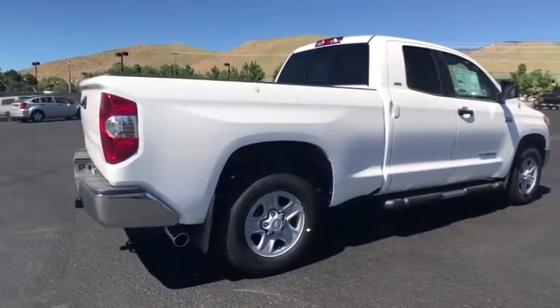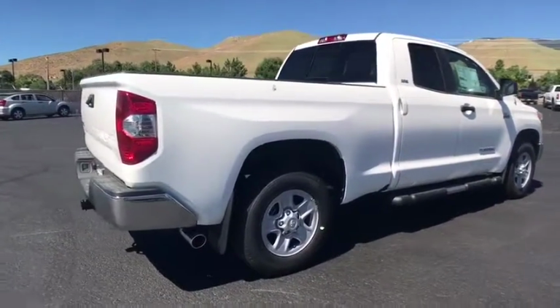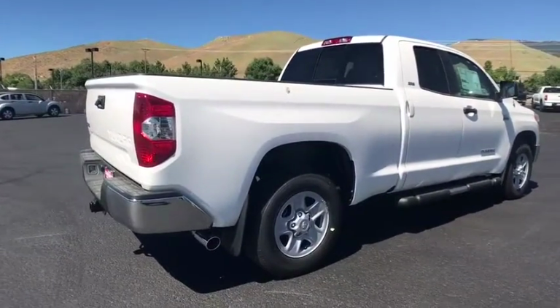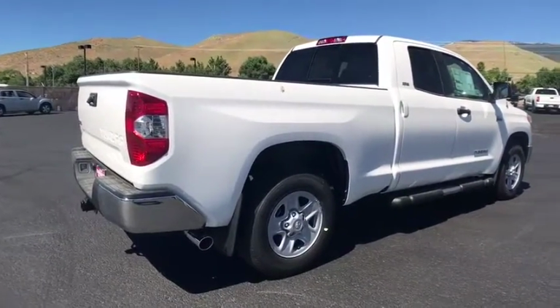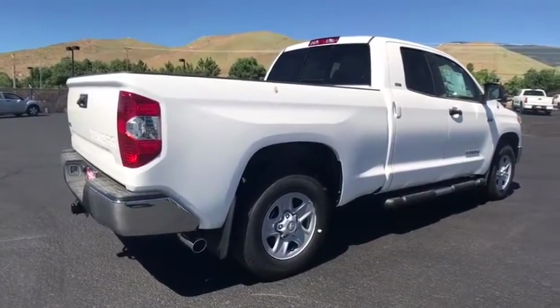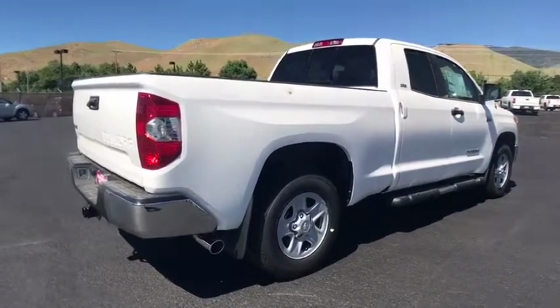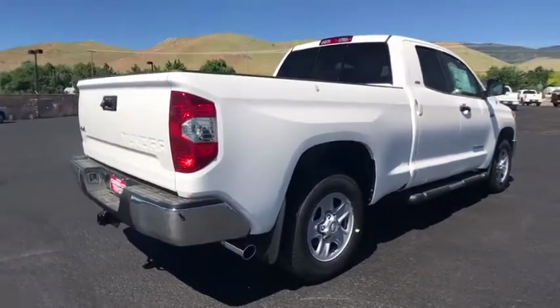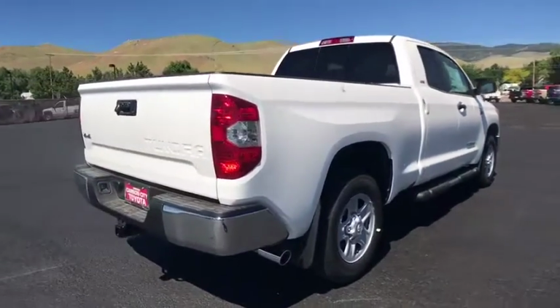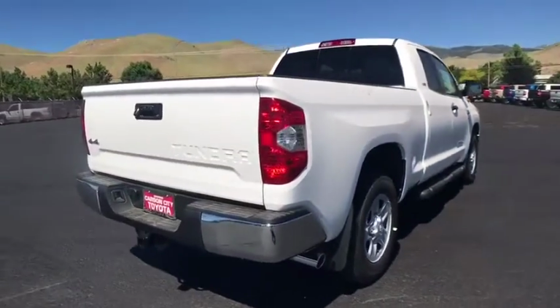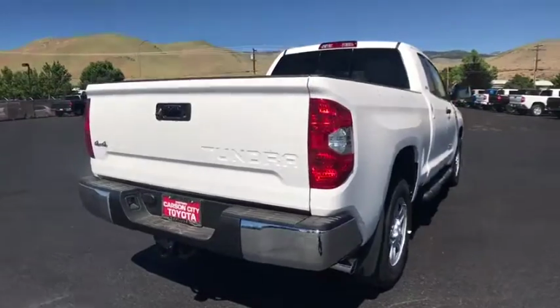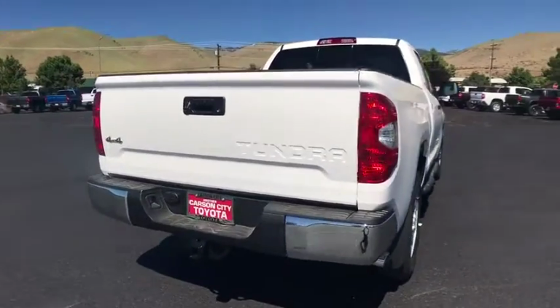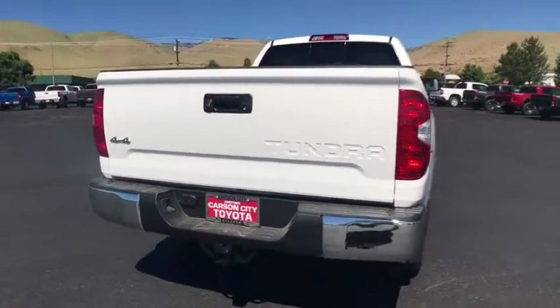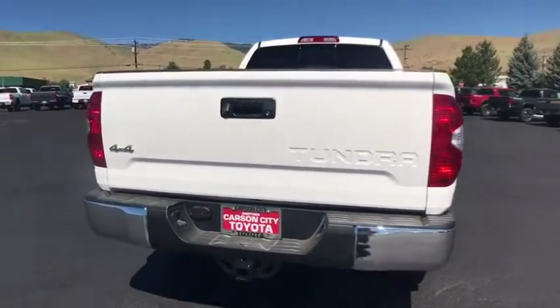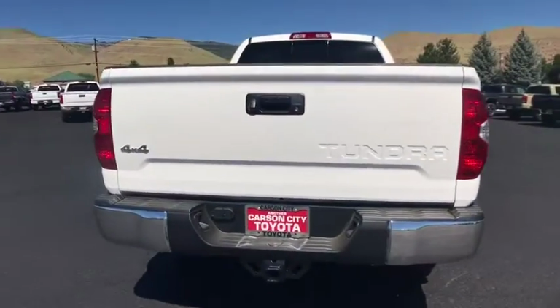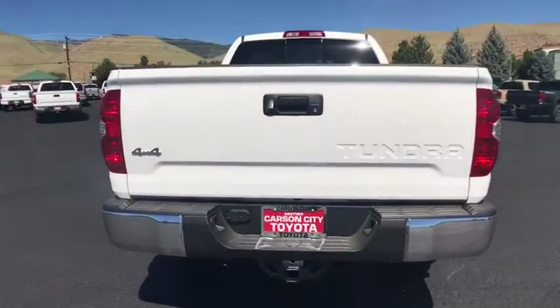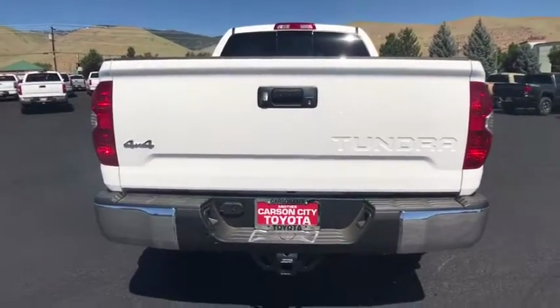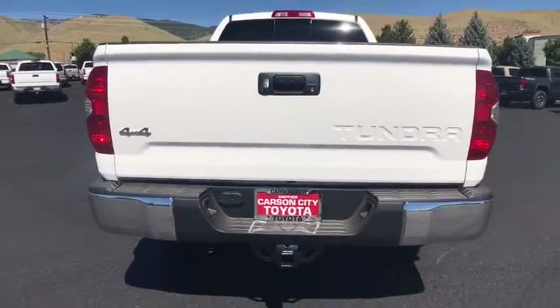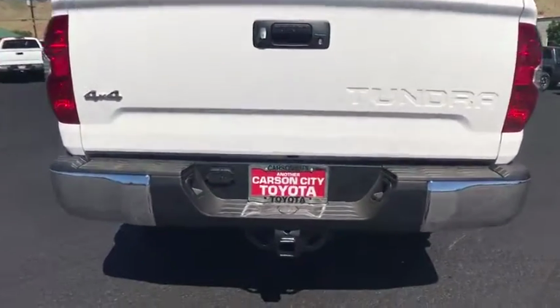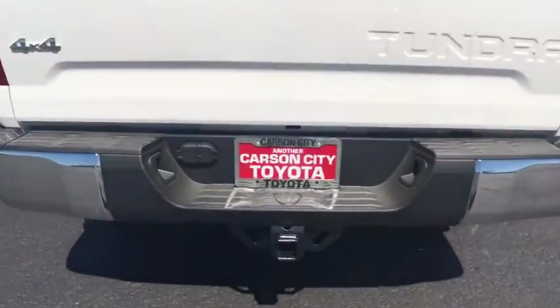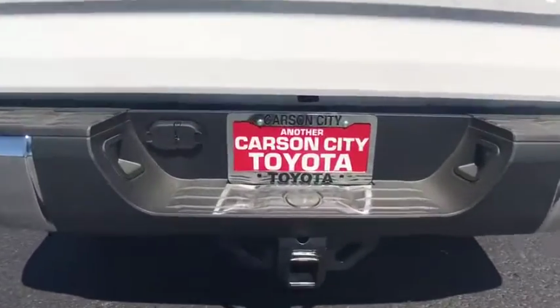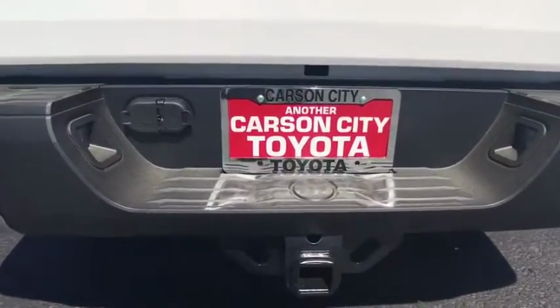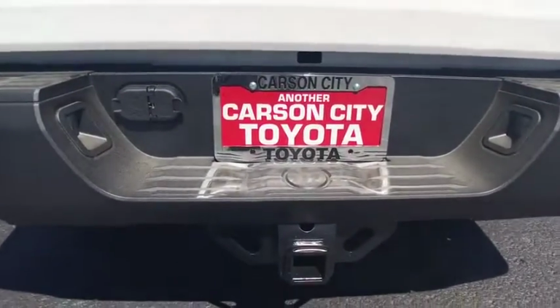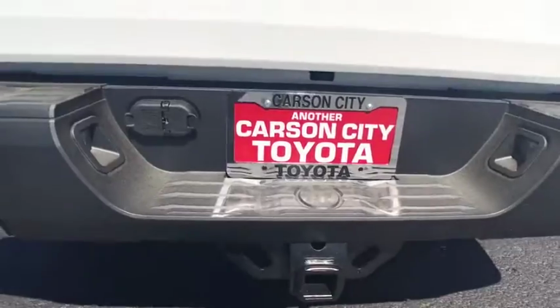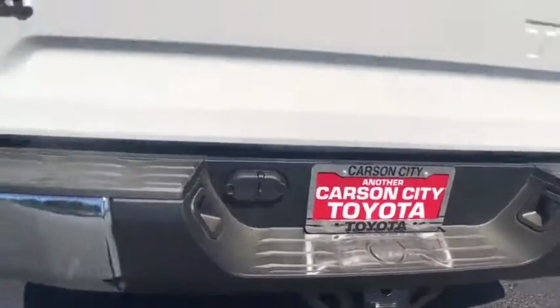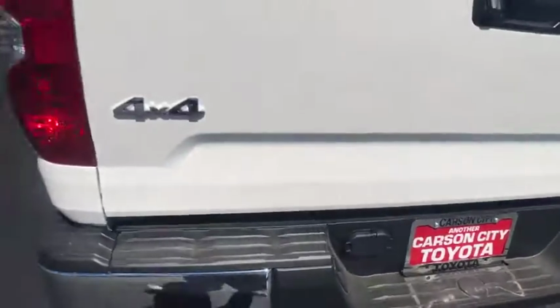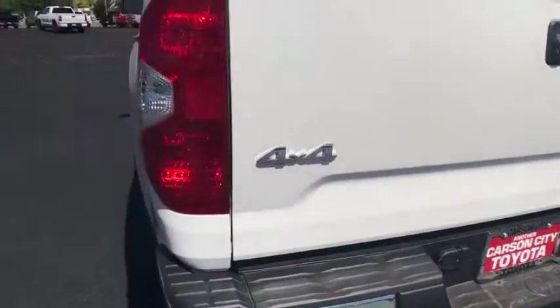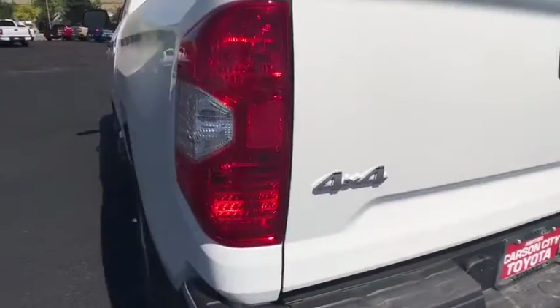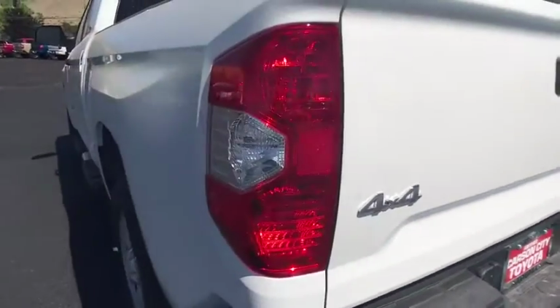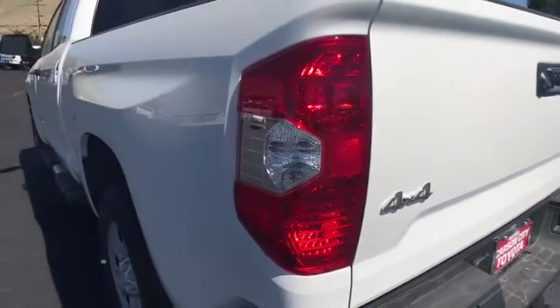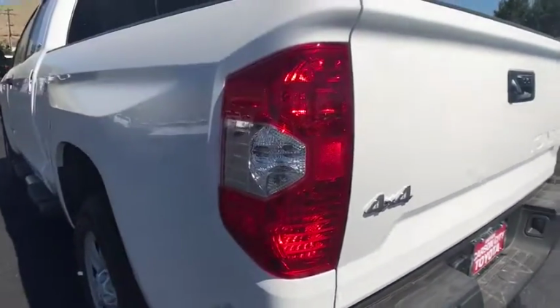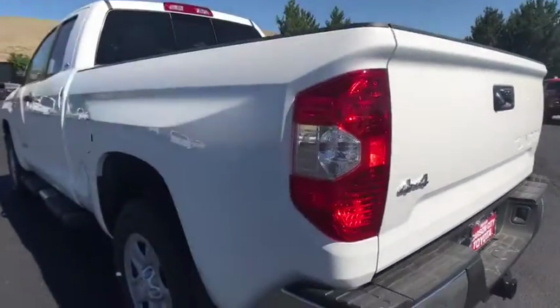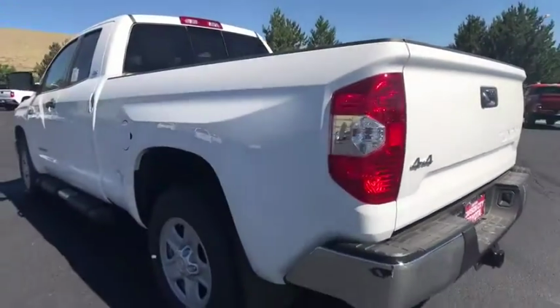With a towing capacity of up to 10,000 pounds and a payload capacity of over 2,000 pounds, the Tundra is the perfect mix of power and efficiency. Here are some of this vehicle's great options.